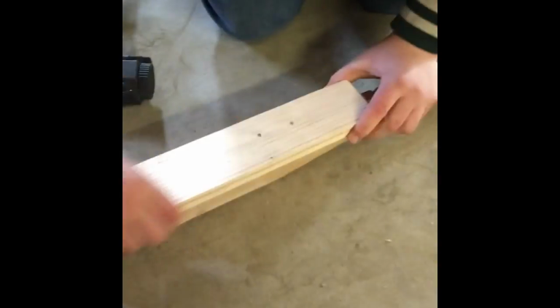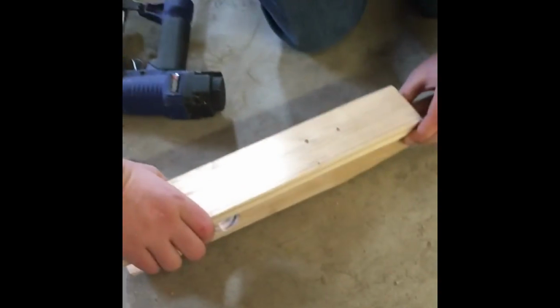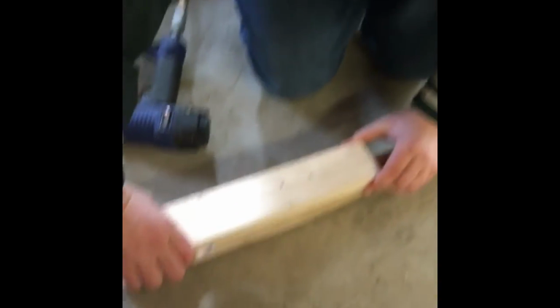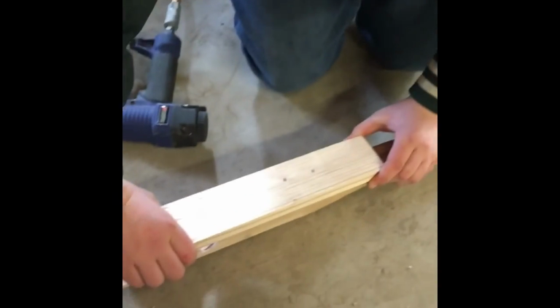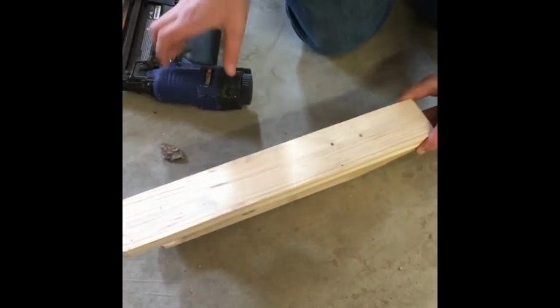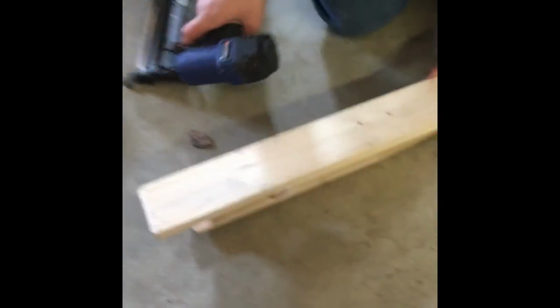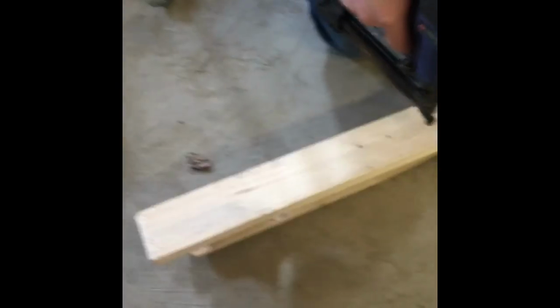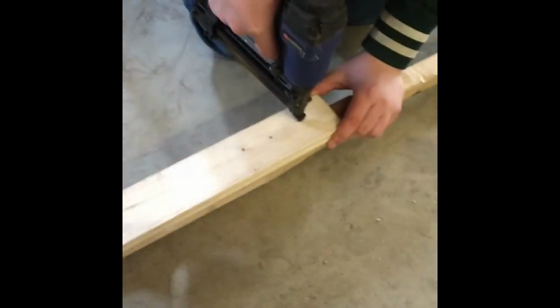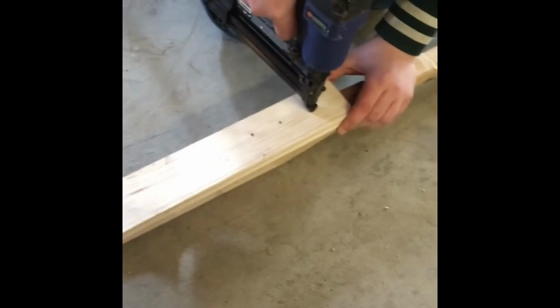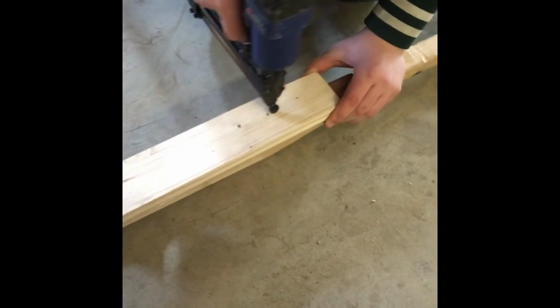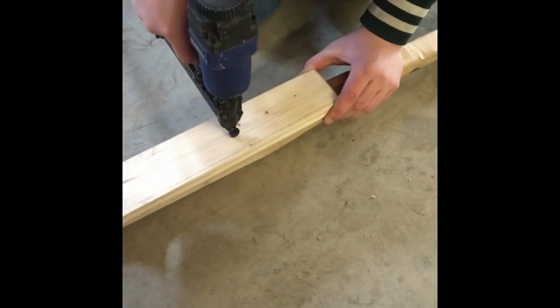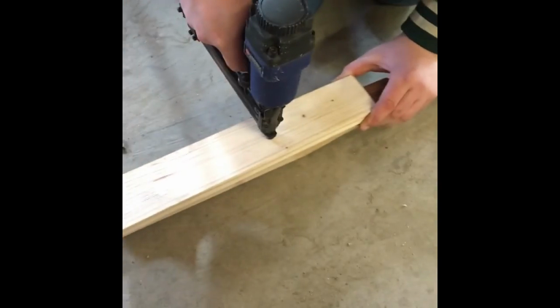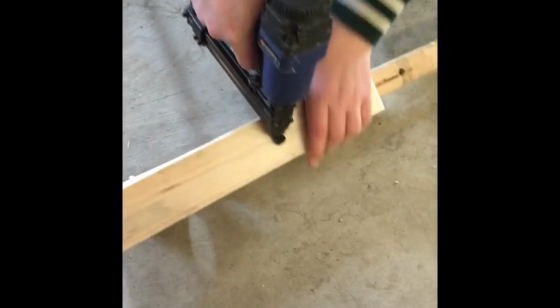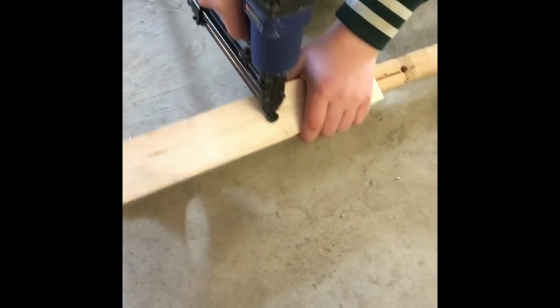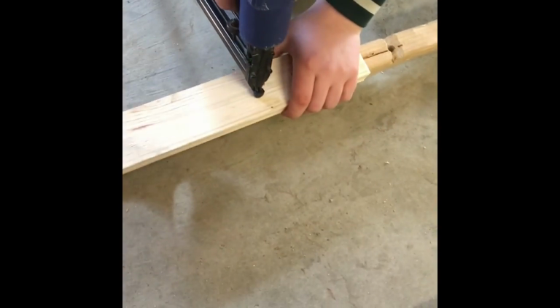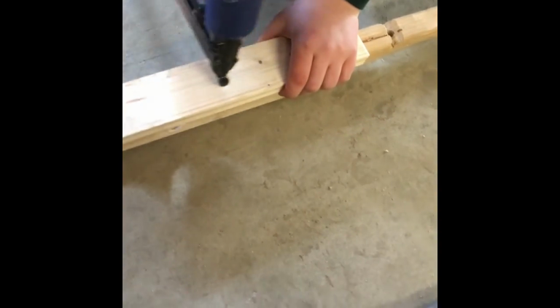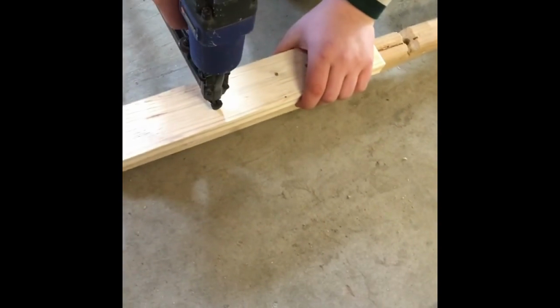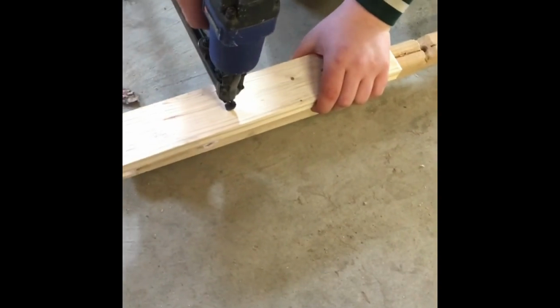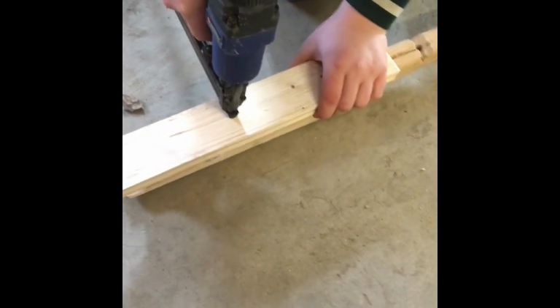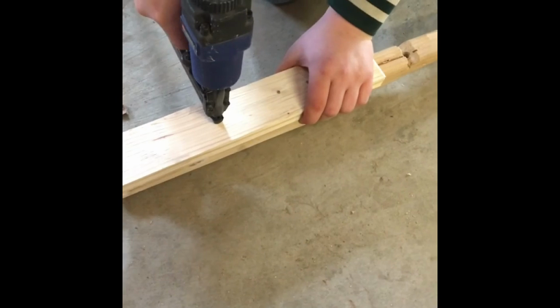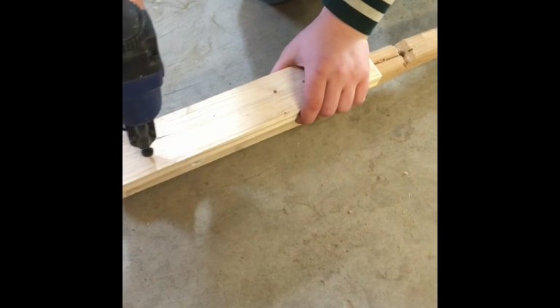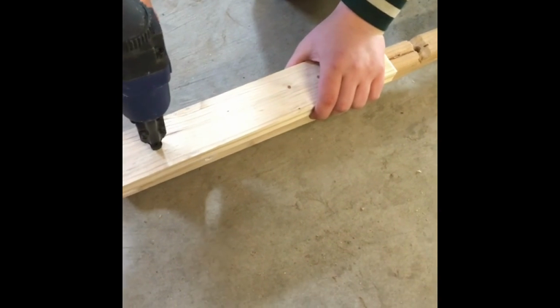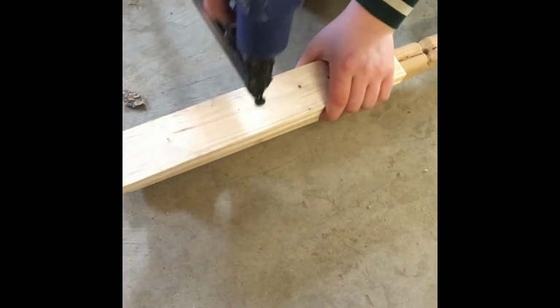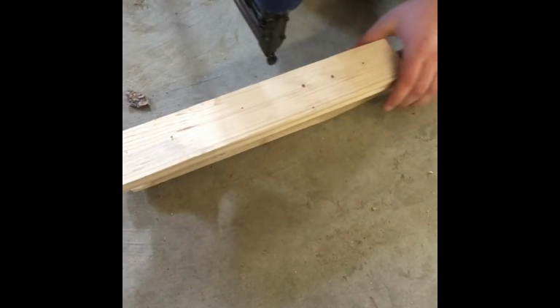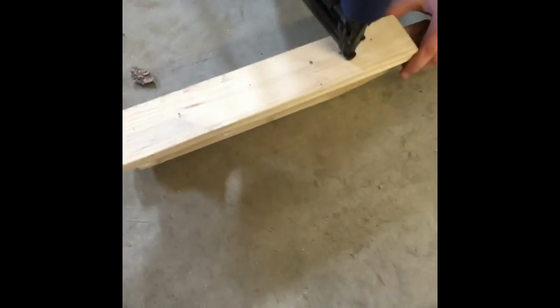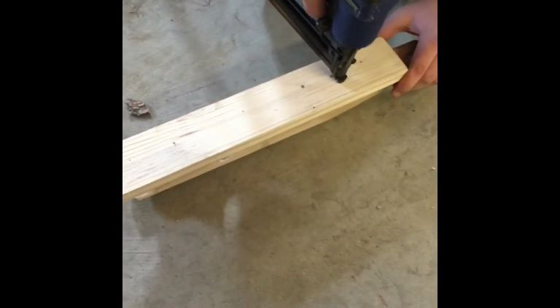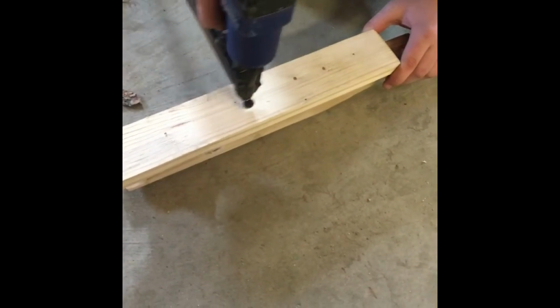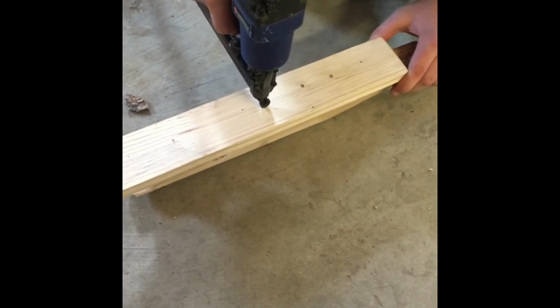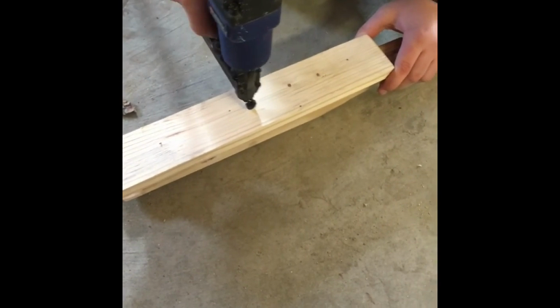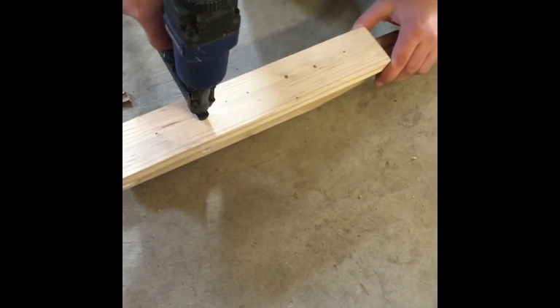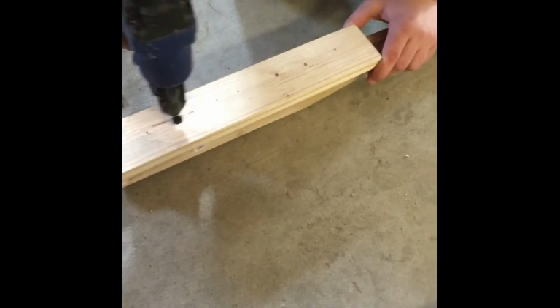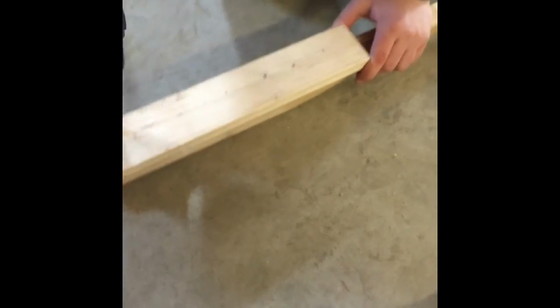Here we are putting a holder for the barrel on top of the handle that we made out of a 2x4. The handle is about 30 inches long. The holder is about 17 inches long and made from a 1x3.